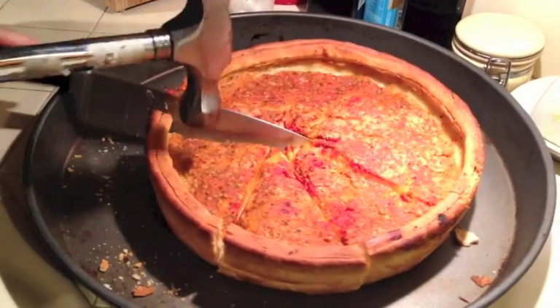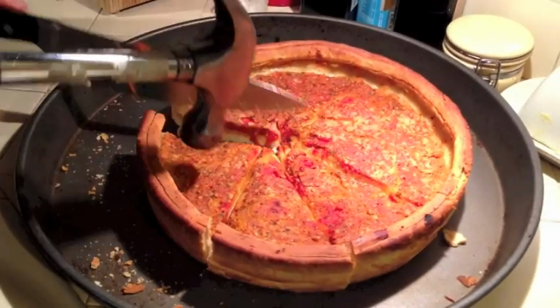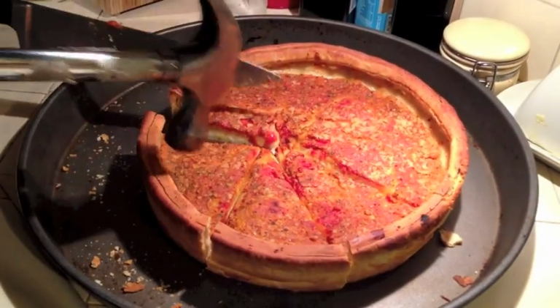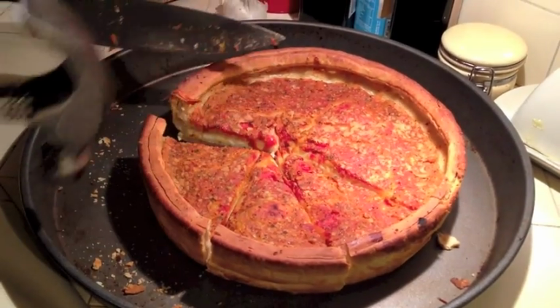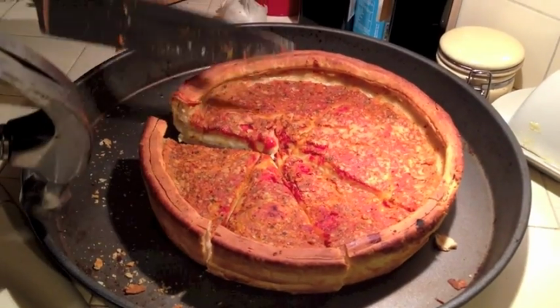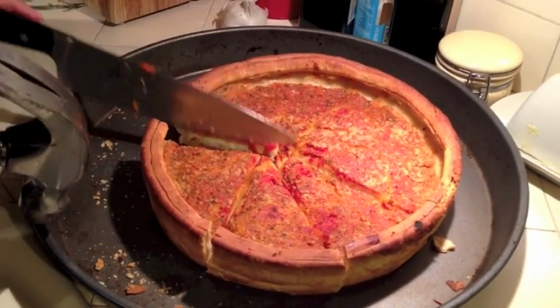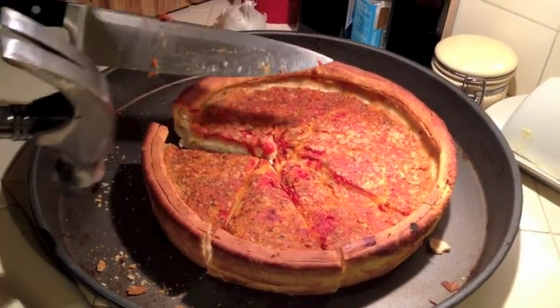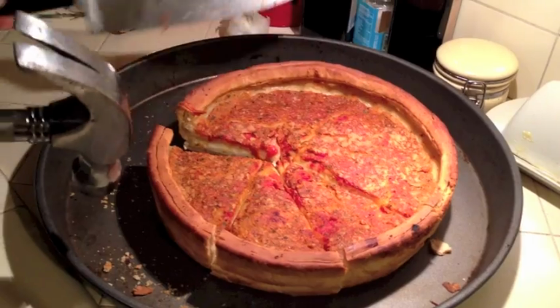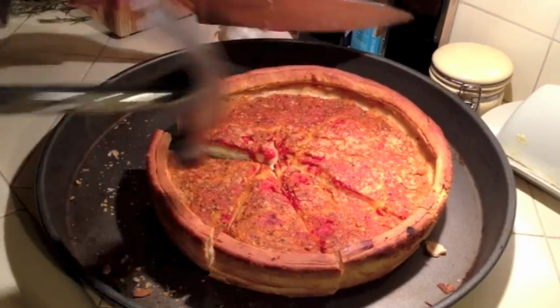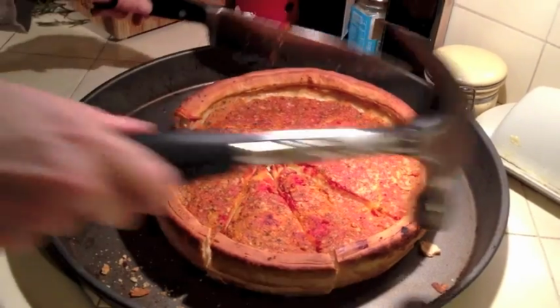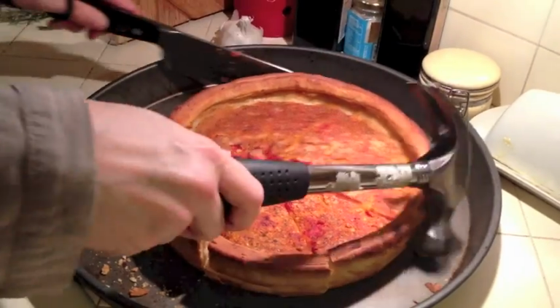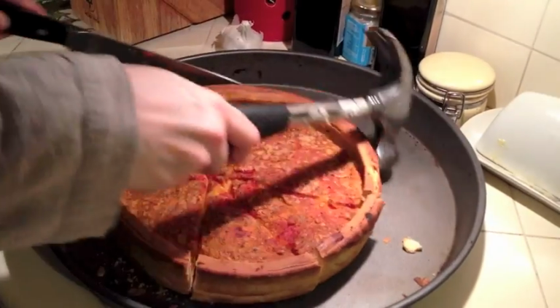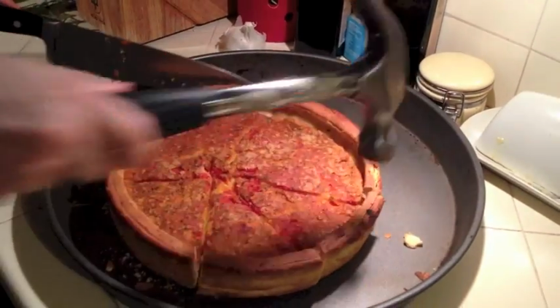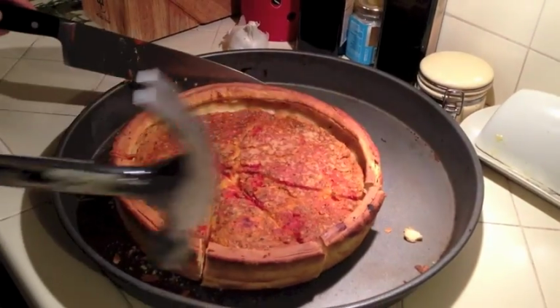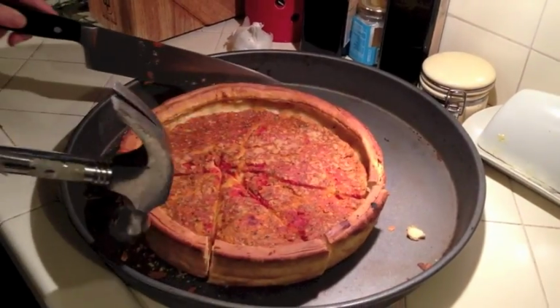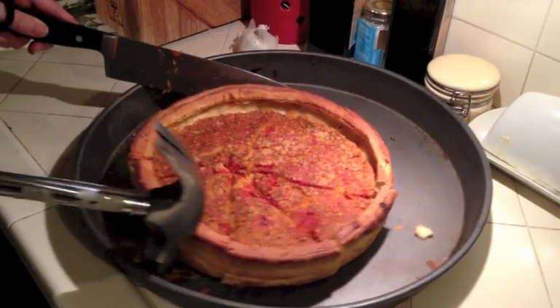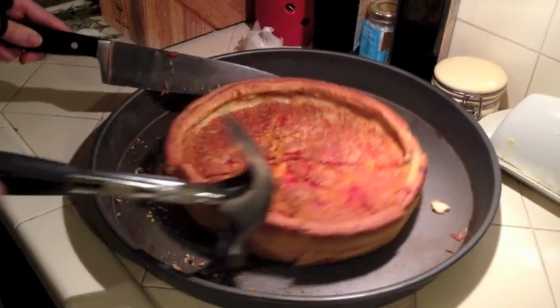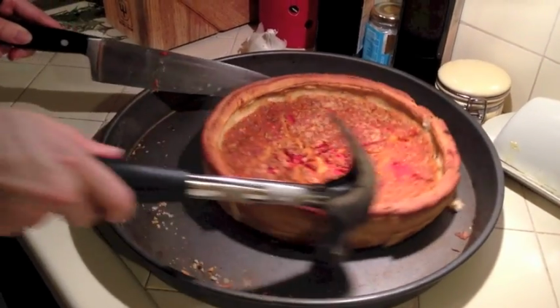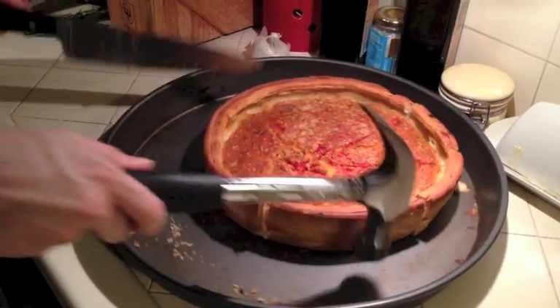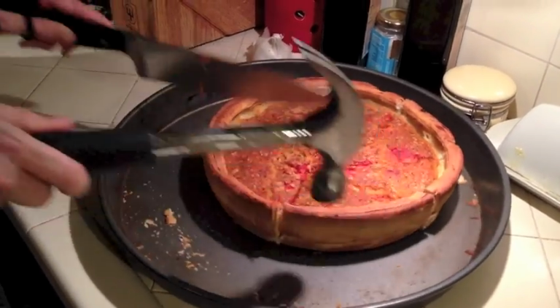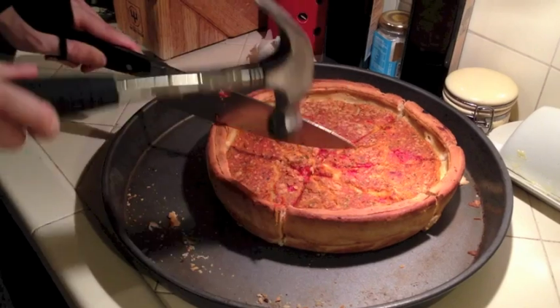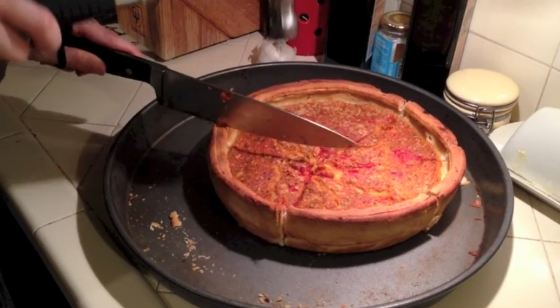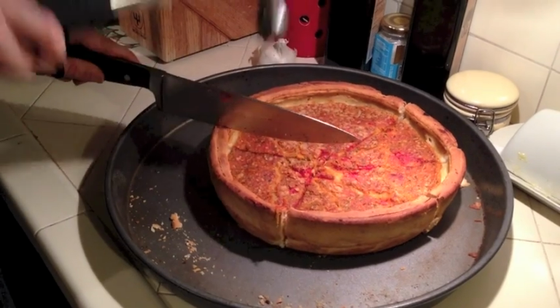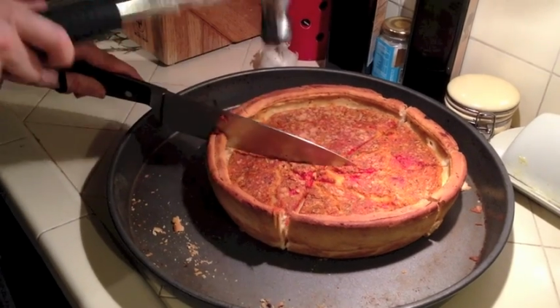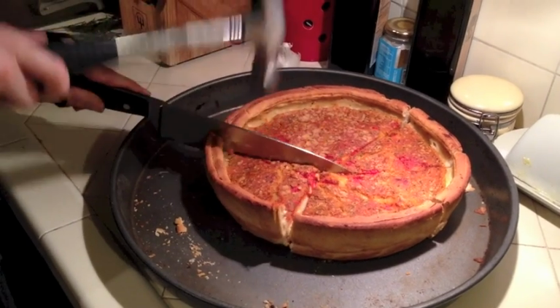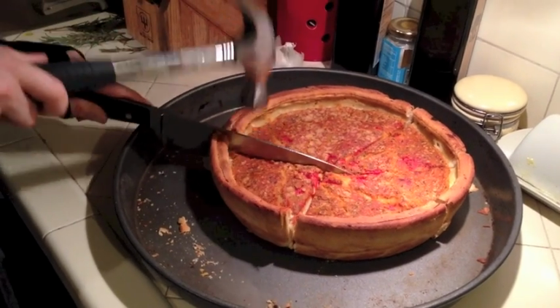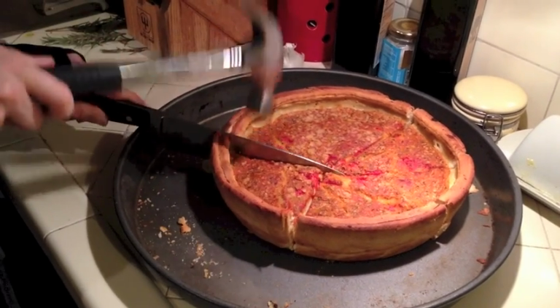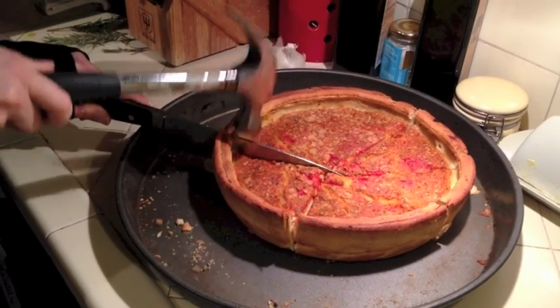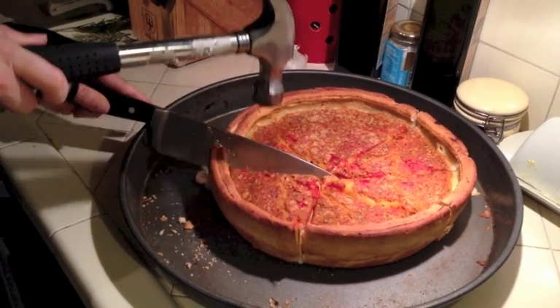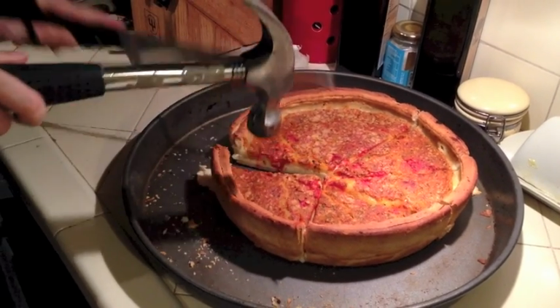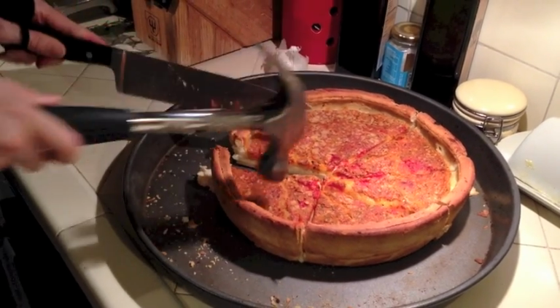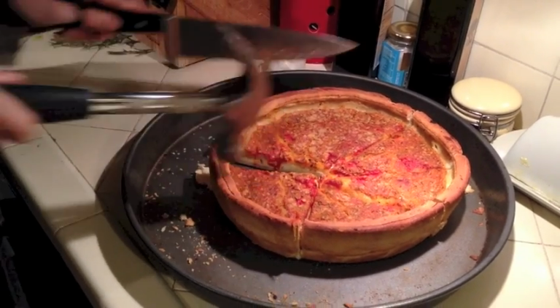That one's a little janky. Alright, that's how you do it. It's easy. Keep going. Nice.